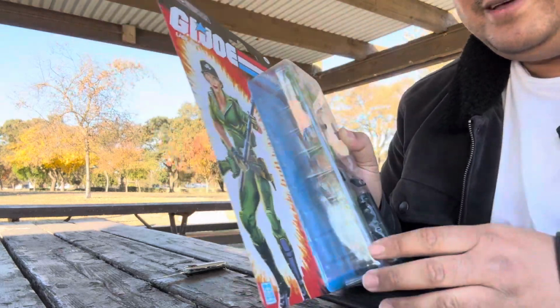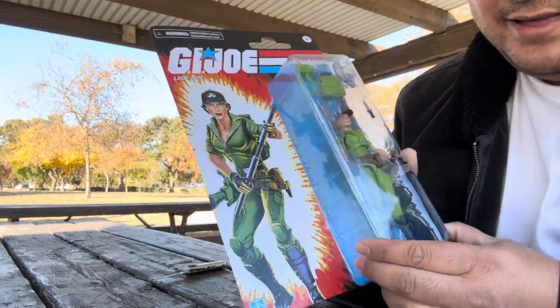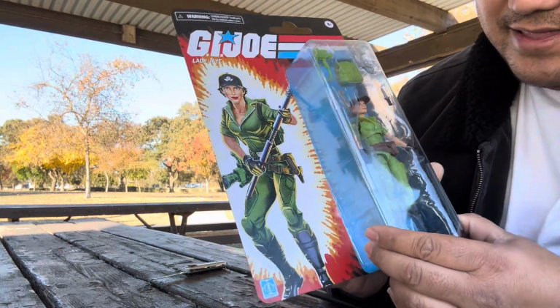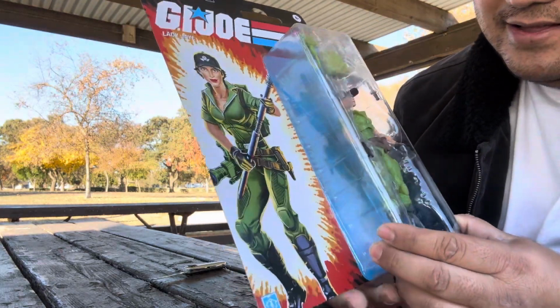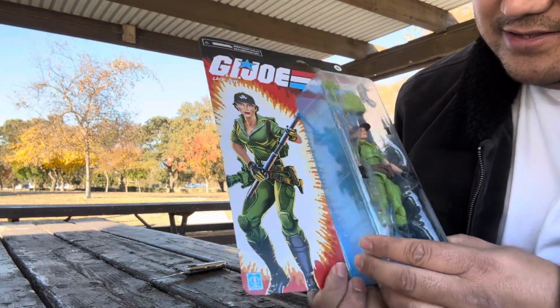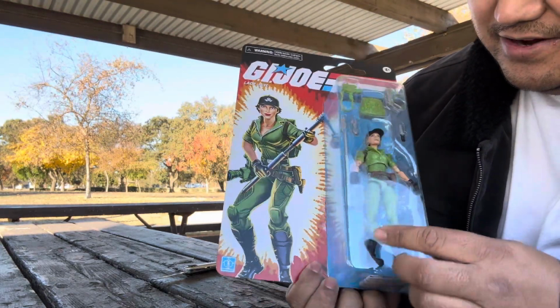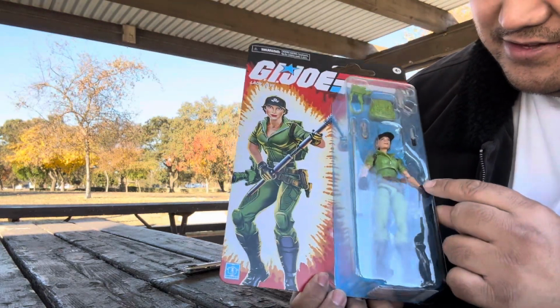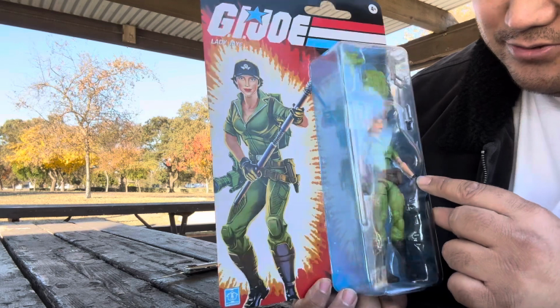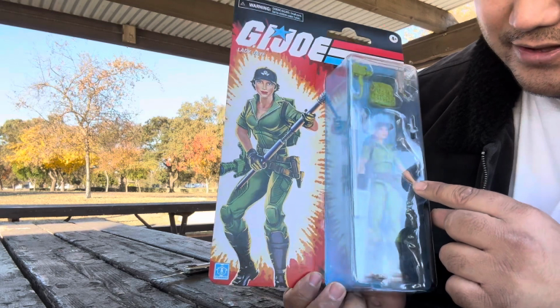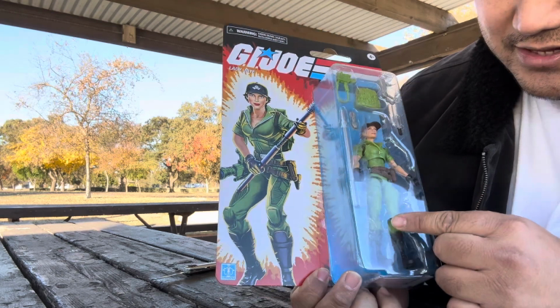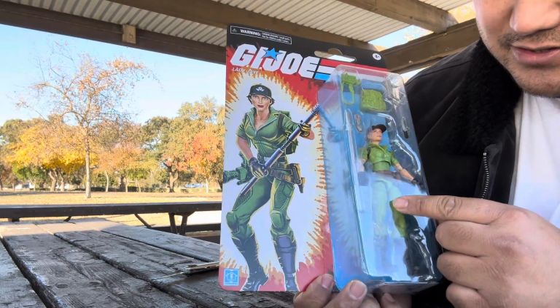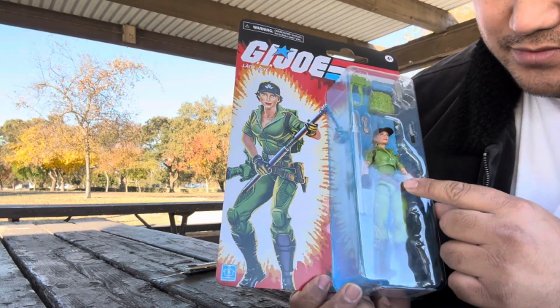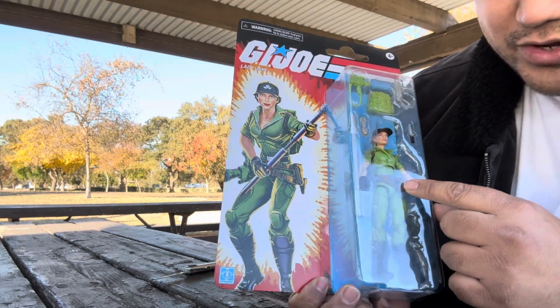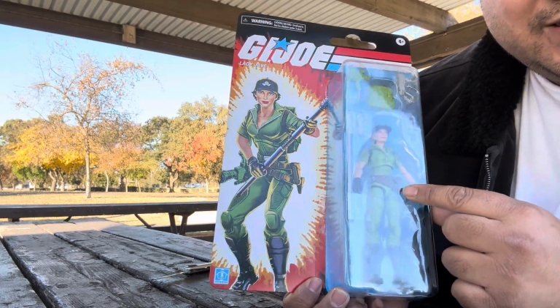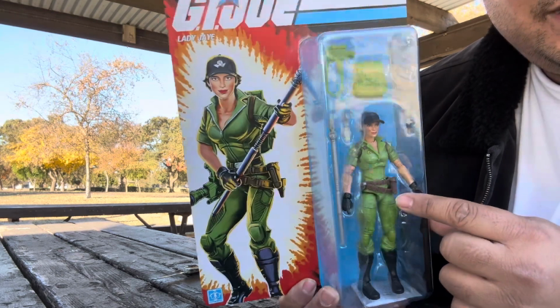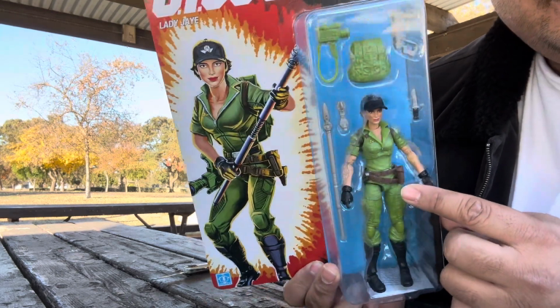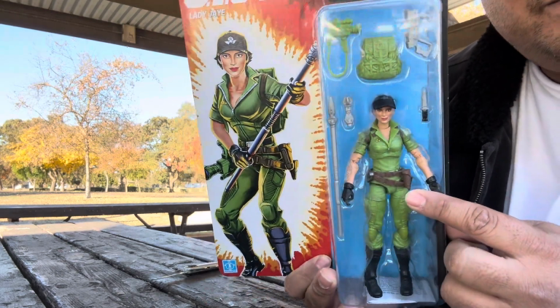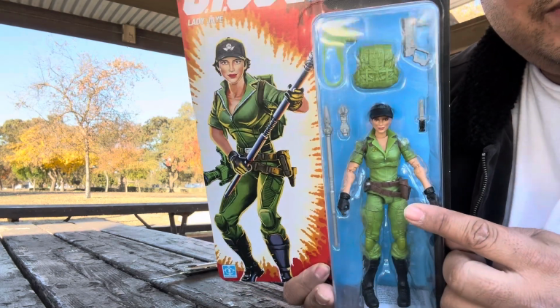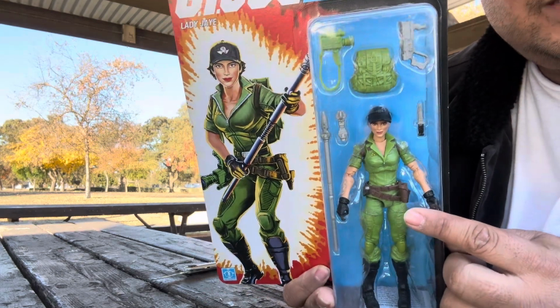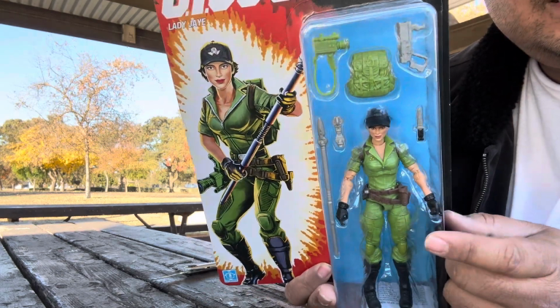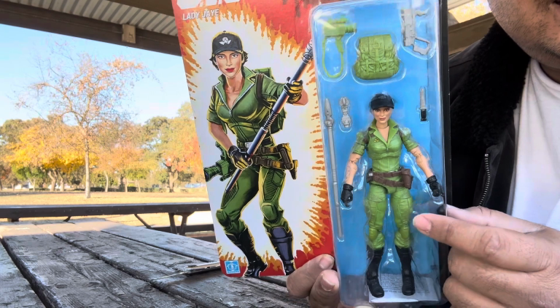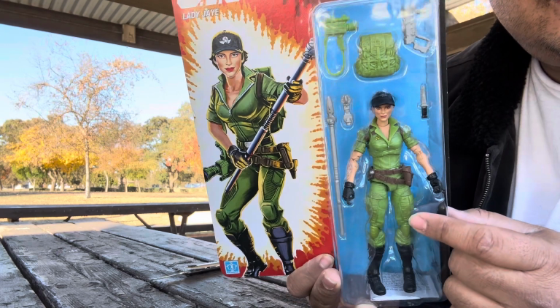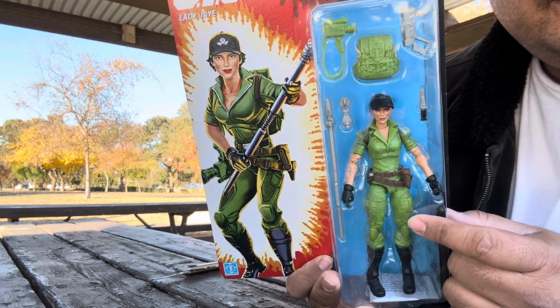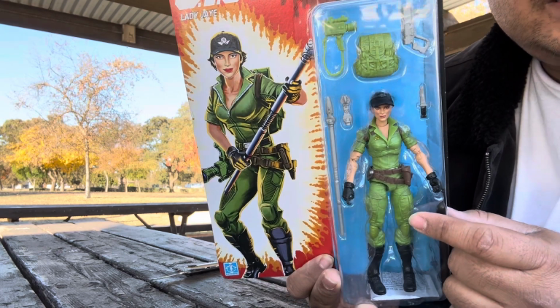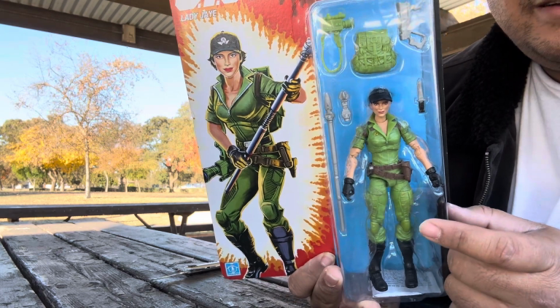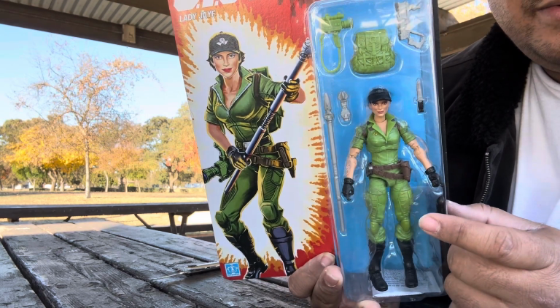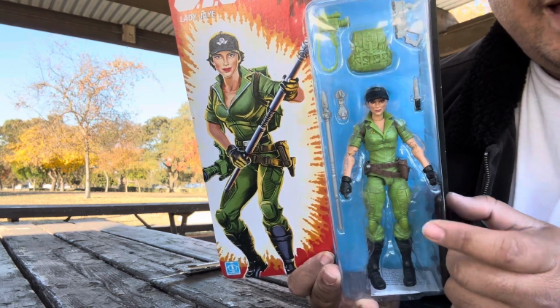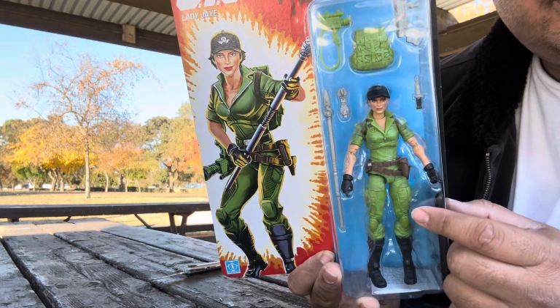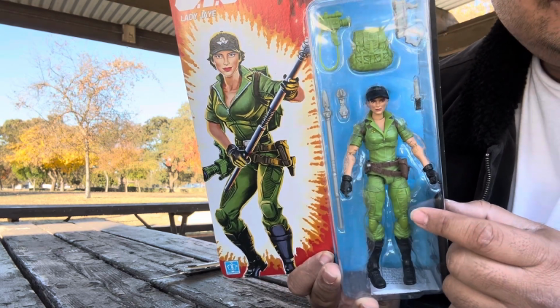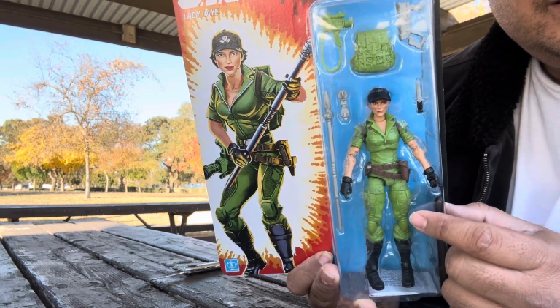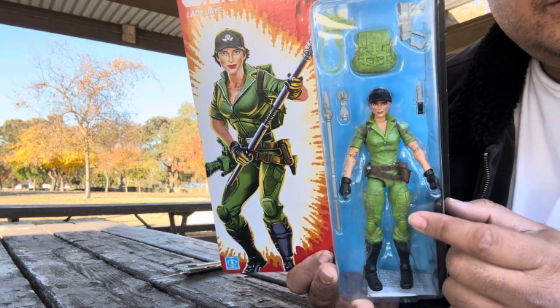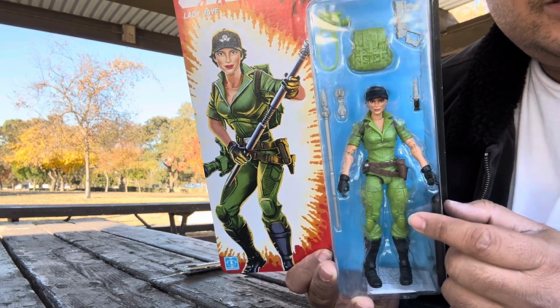The figure itself looks cool — looks really plain to me — but from the videos I've seen, they said this is a more accurate green to the cartoon.